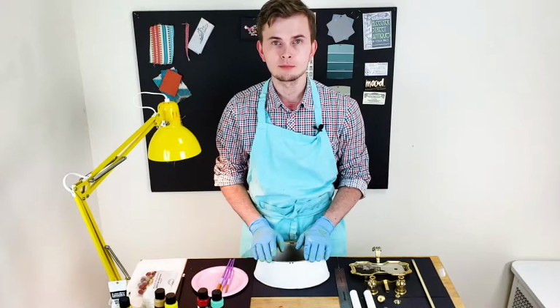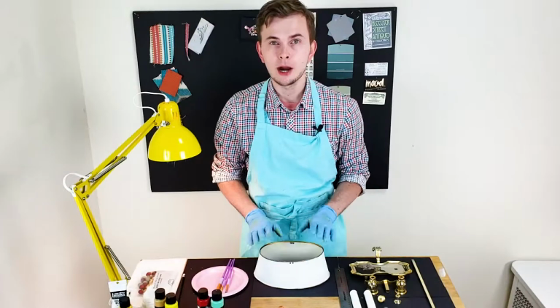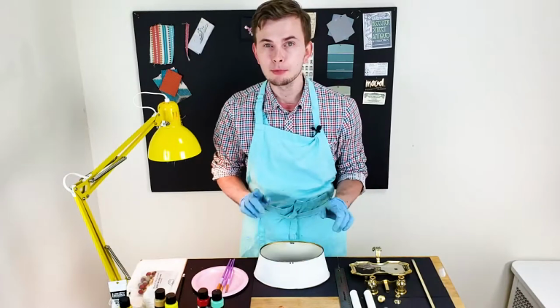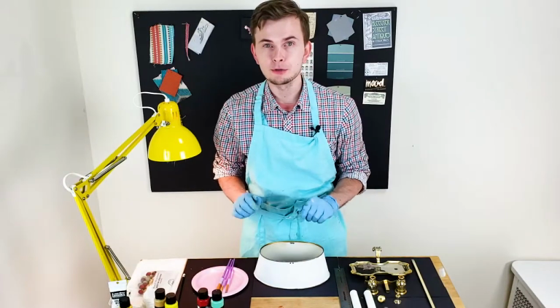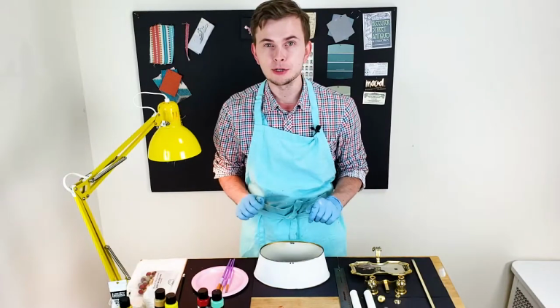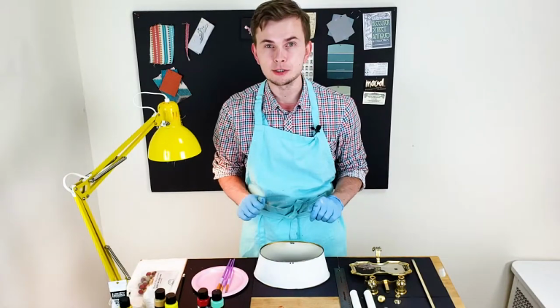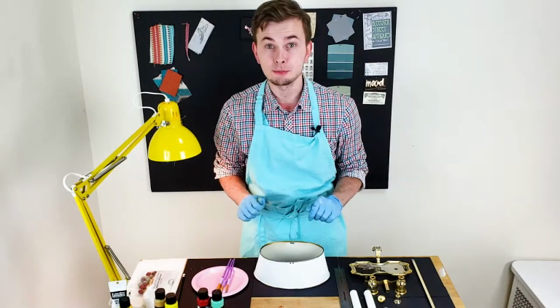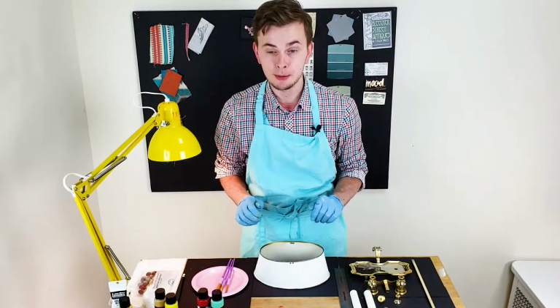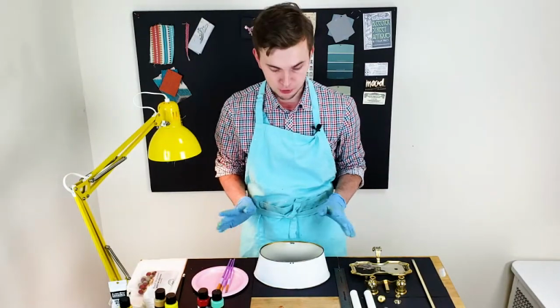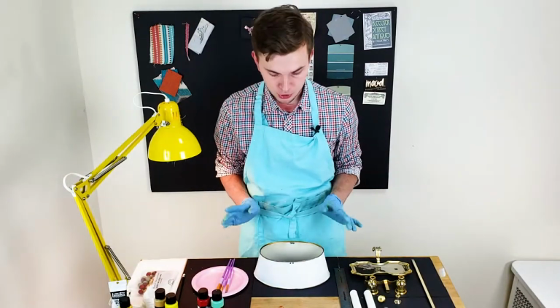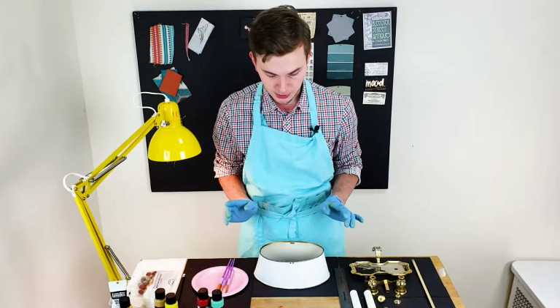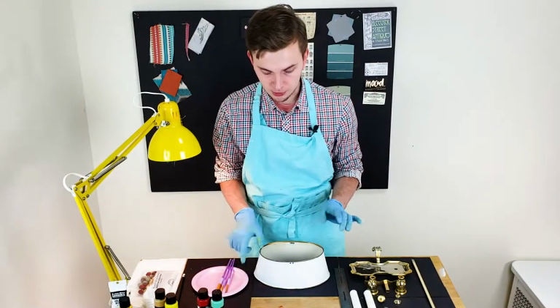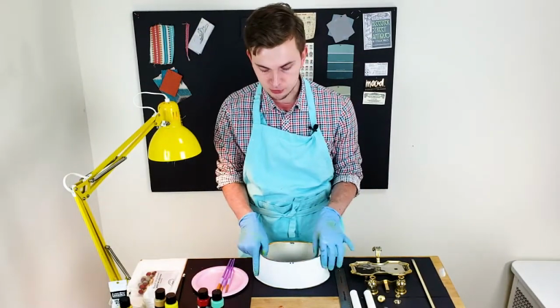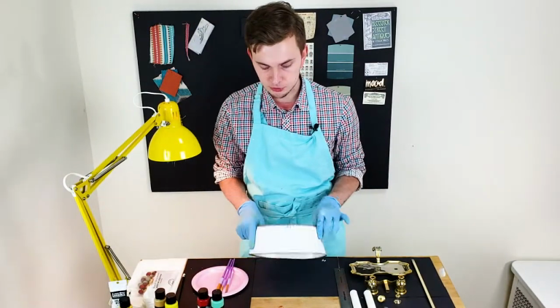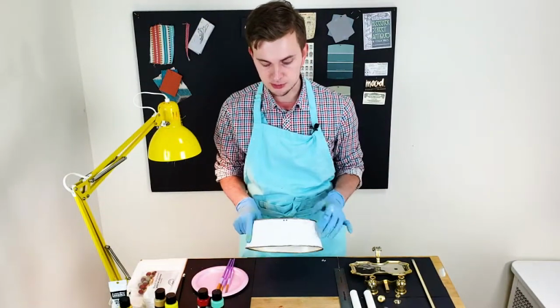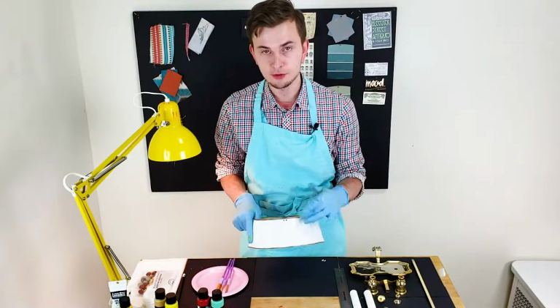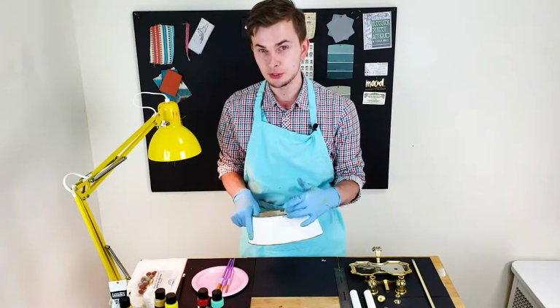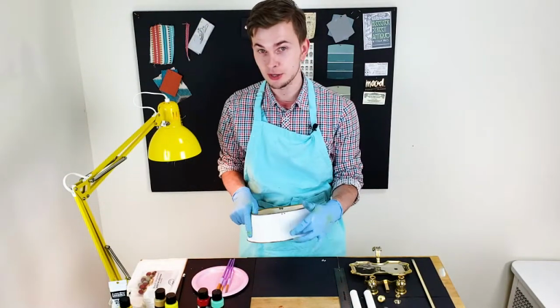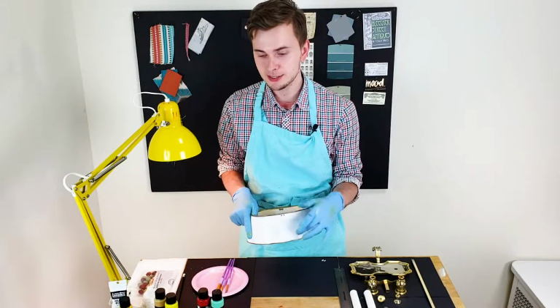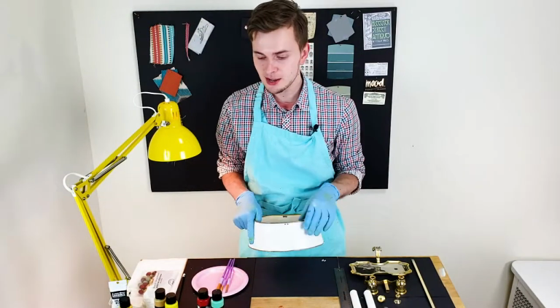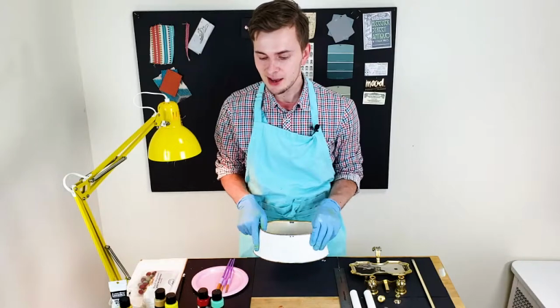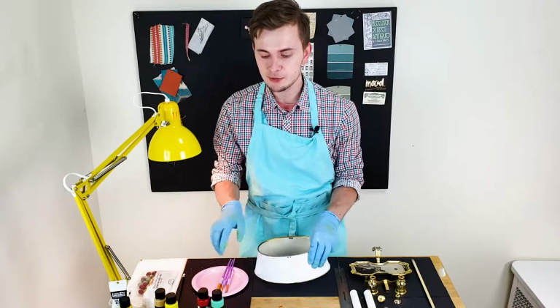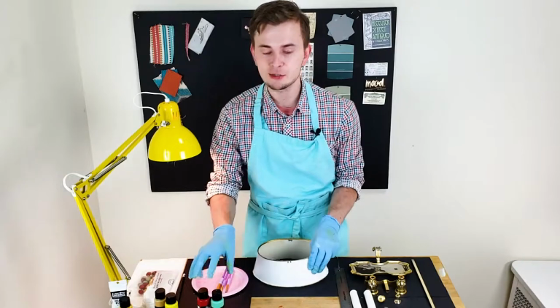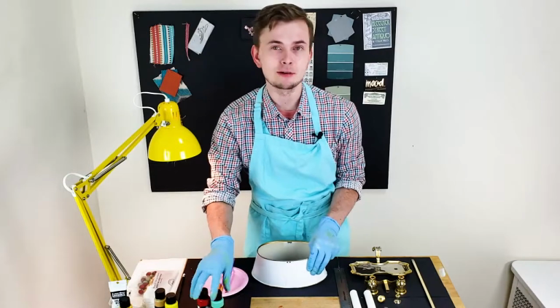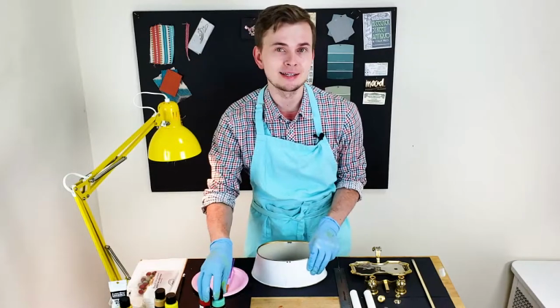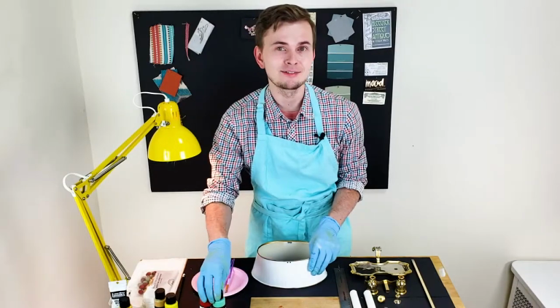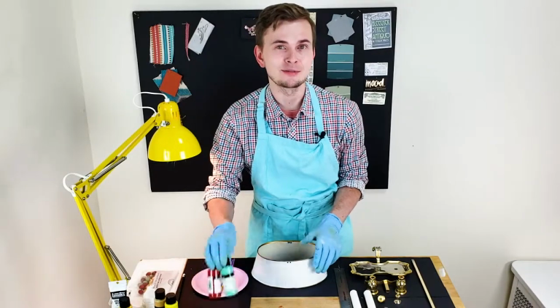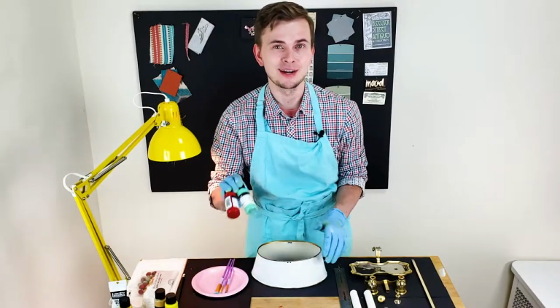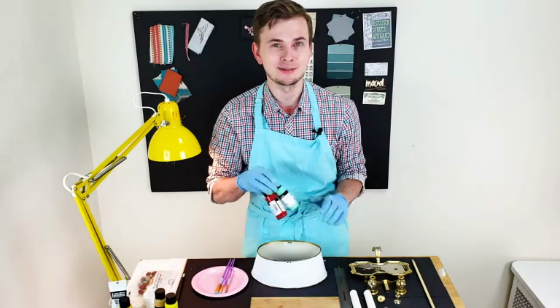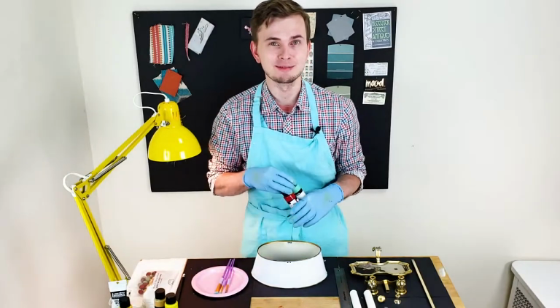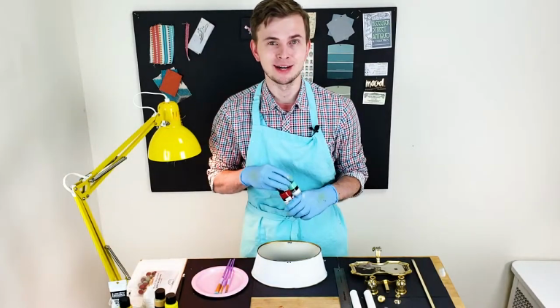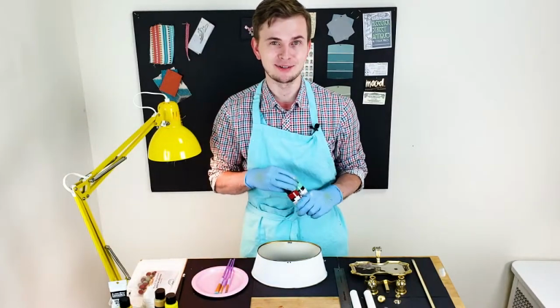I put a few layers of primer on the shade, I also drew some vertical lines, and I'm ready to start painting with red and green matte acrylic.